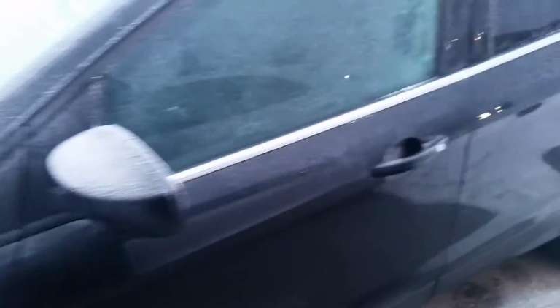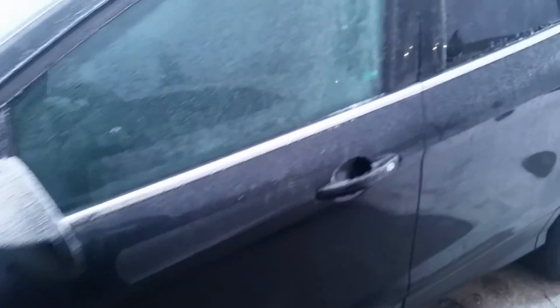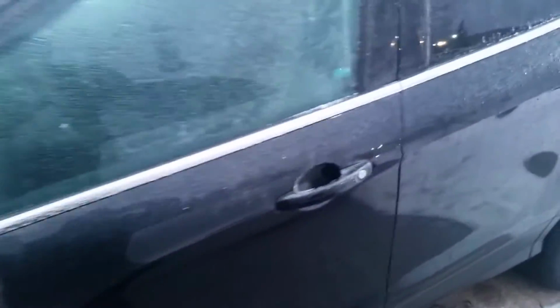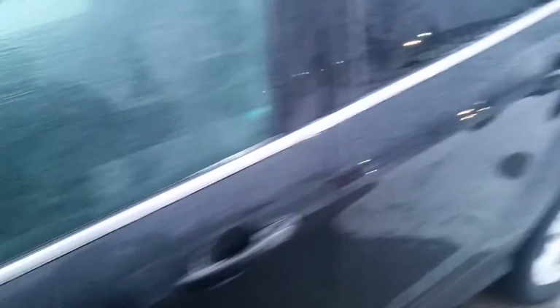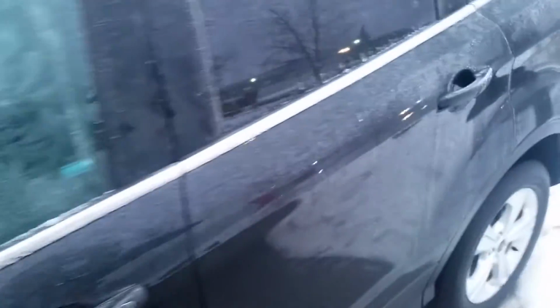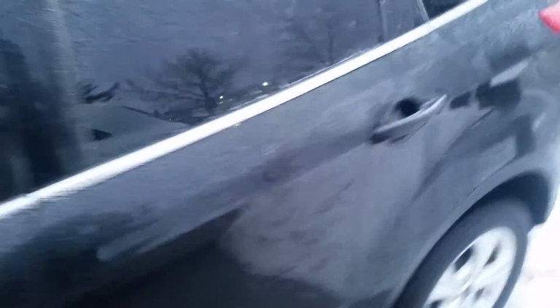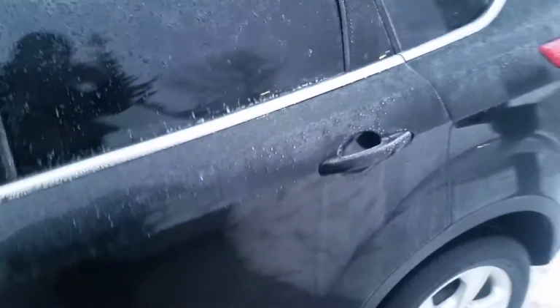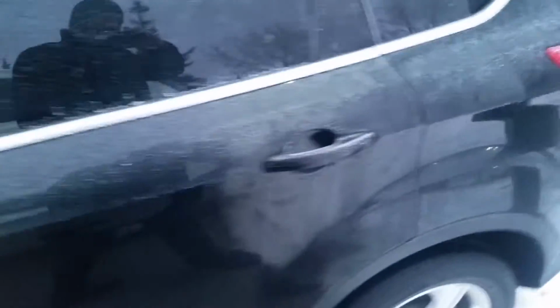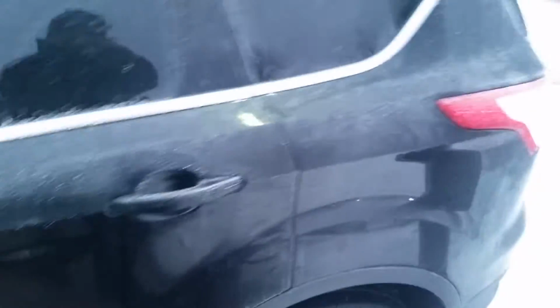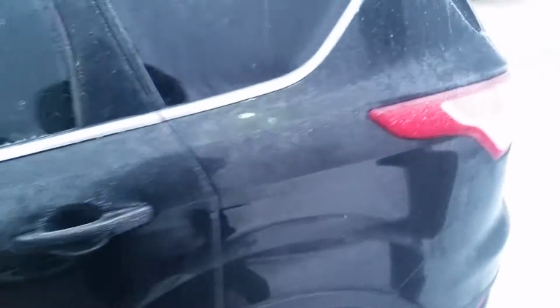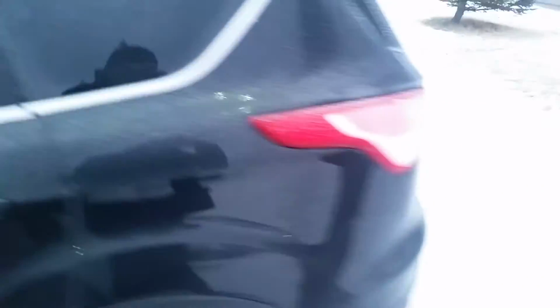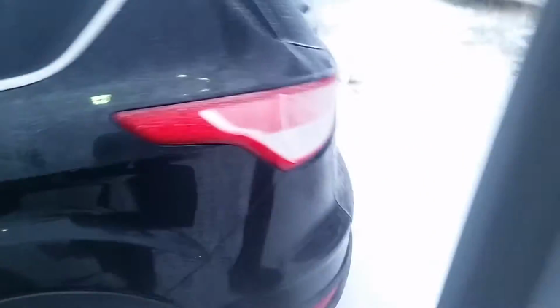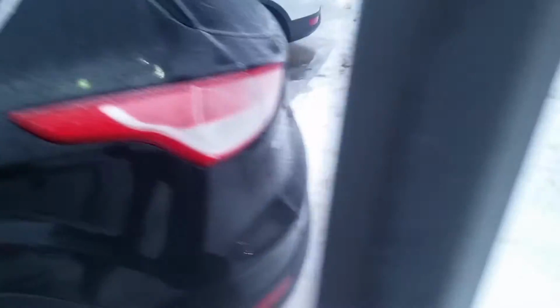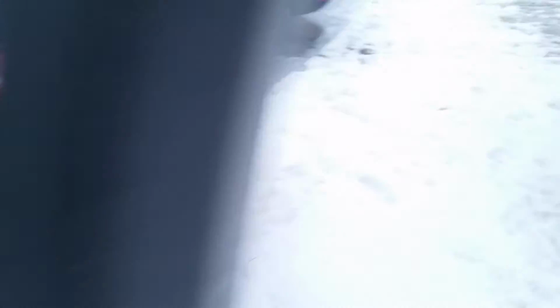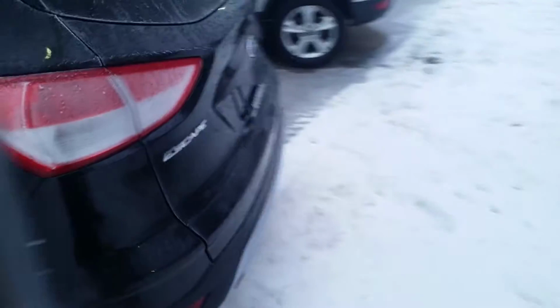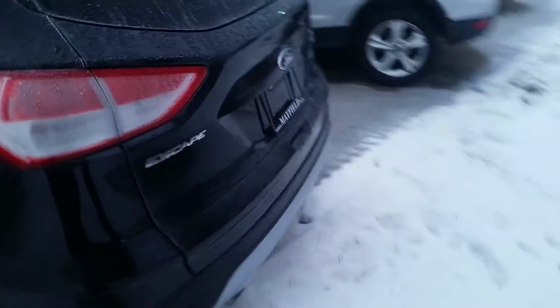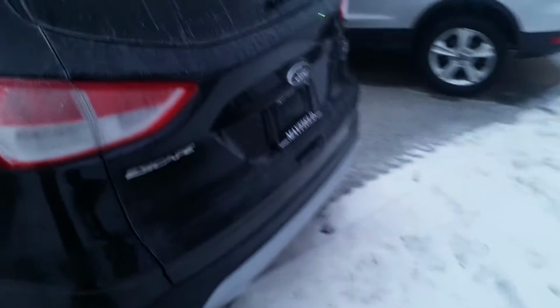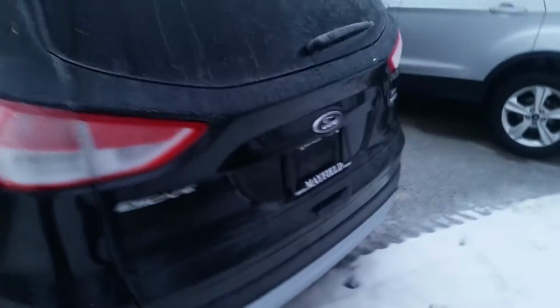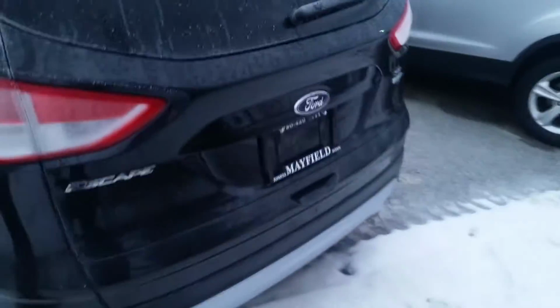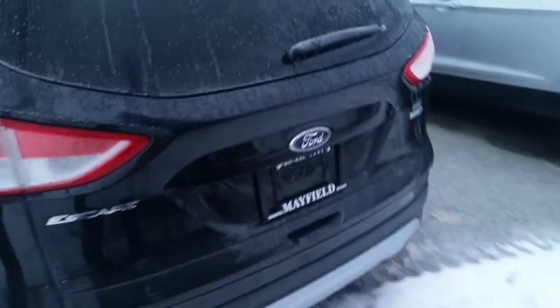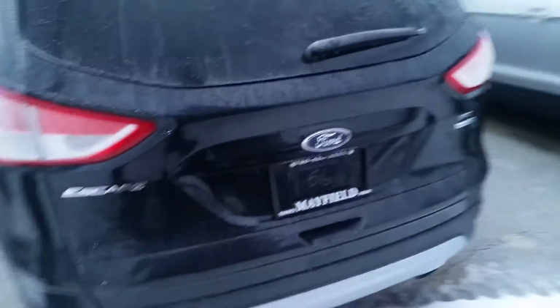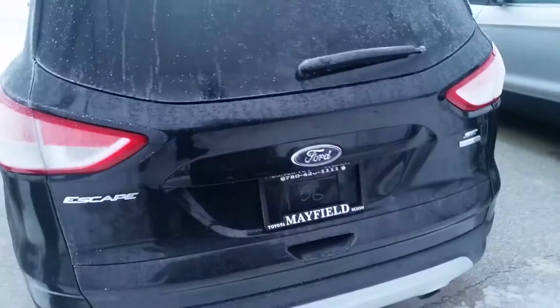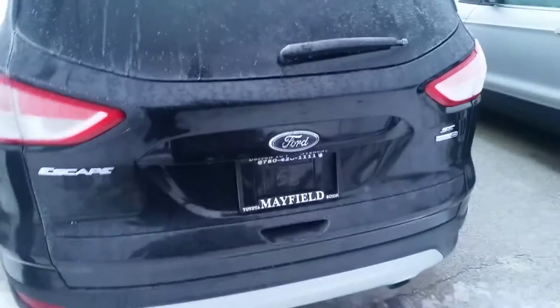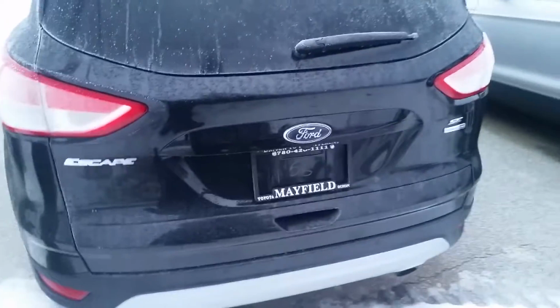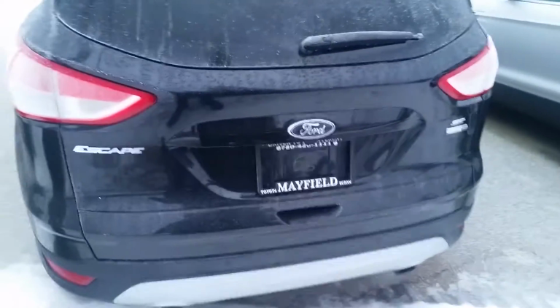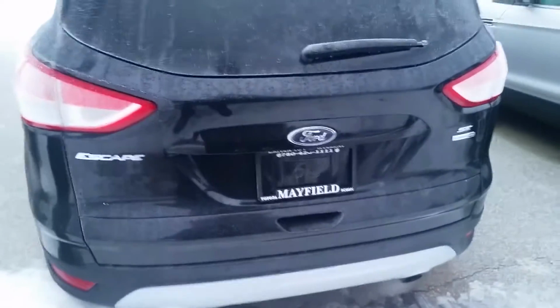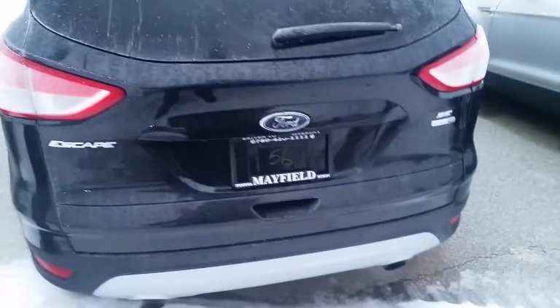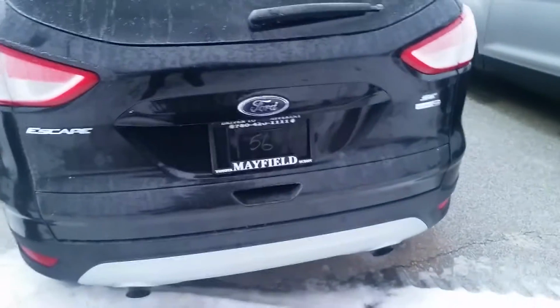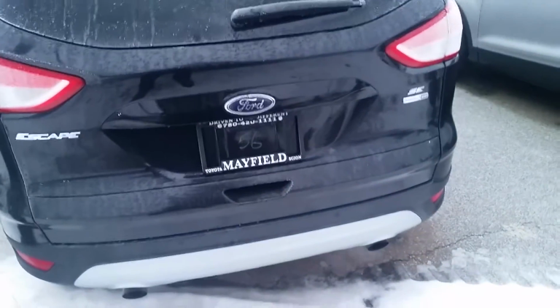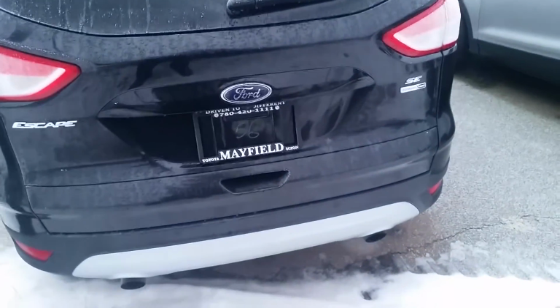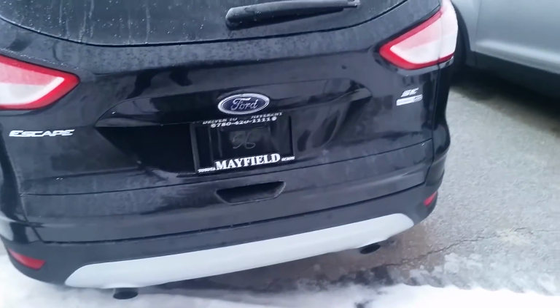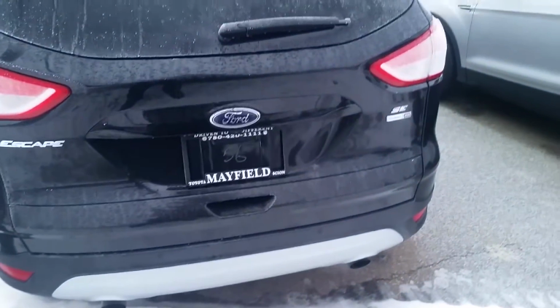It's pretty much a brand new car, Oliver. It's in great shape. As you can see here, it's the SE four-wheel drive, all-wheel drive version.